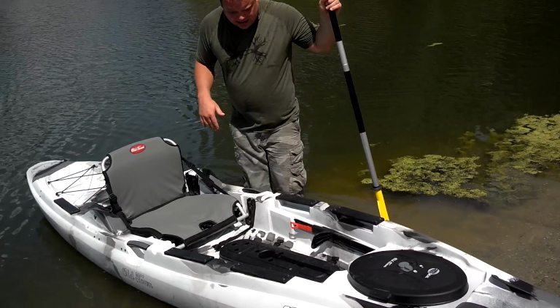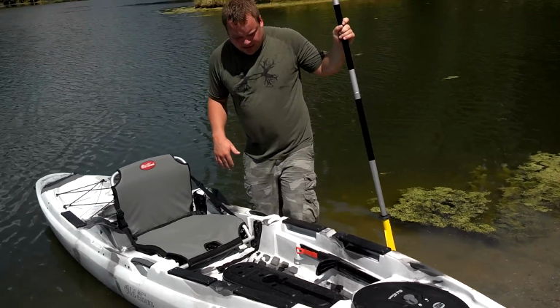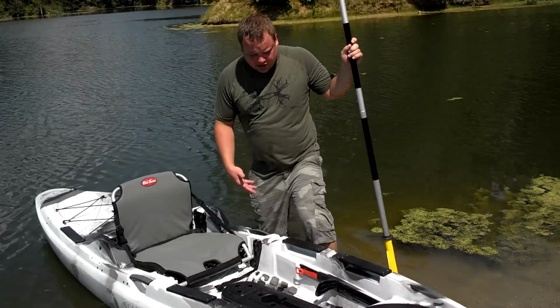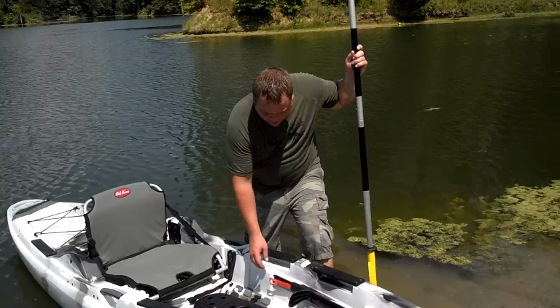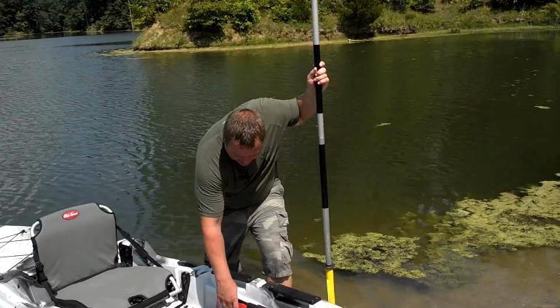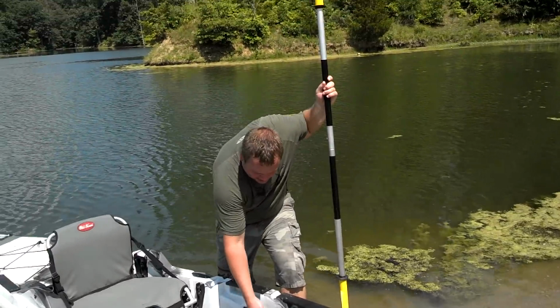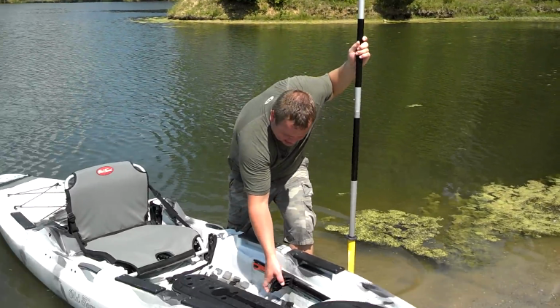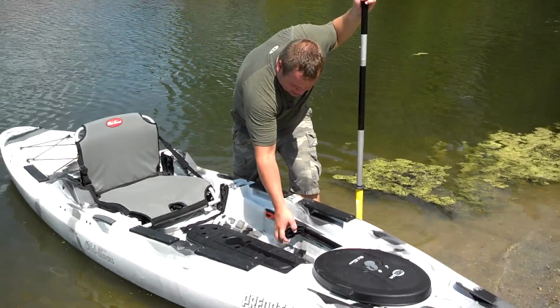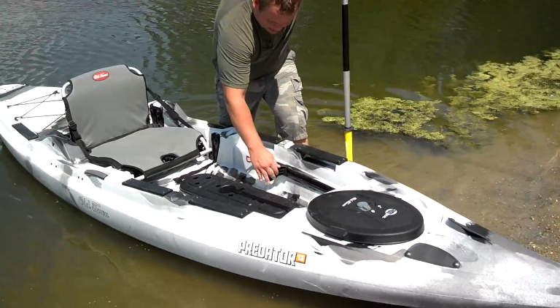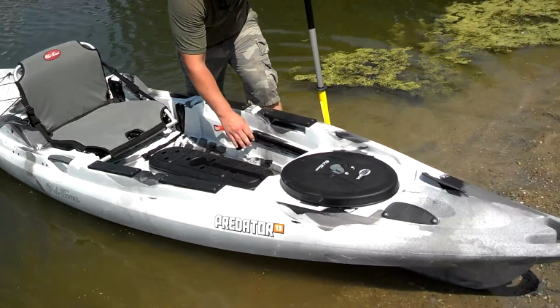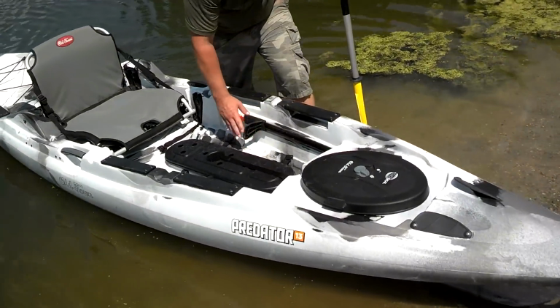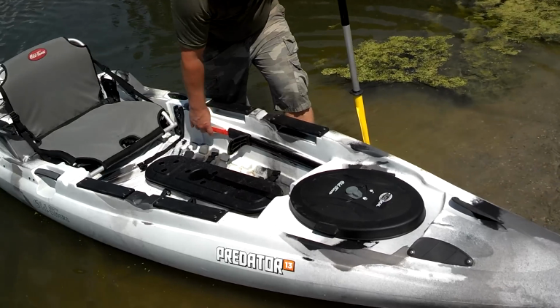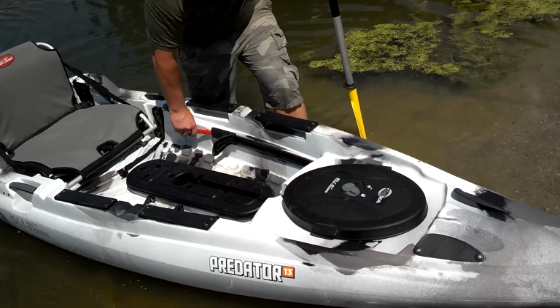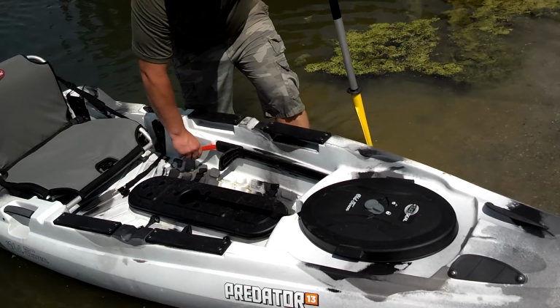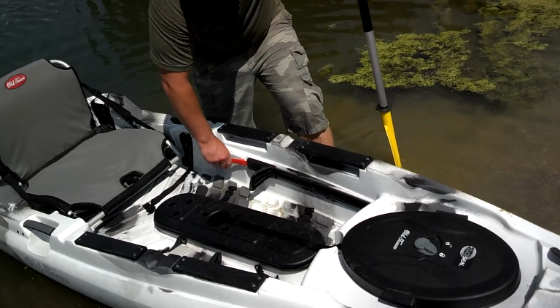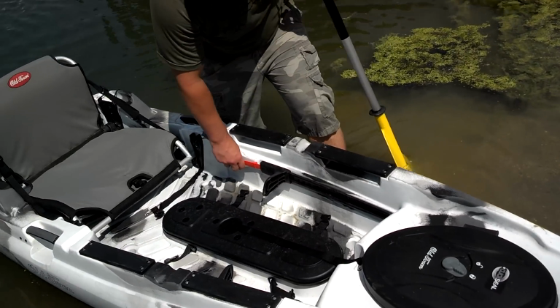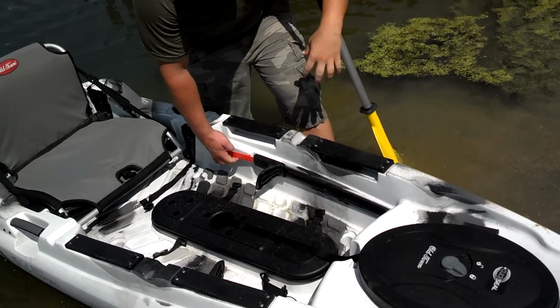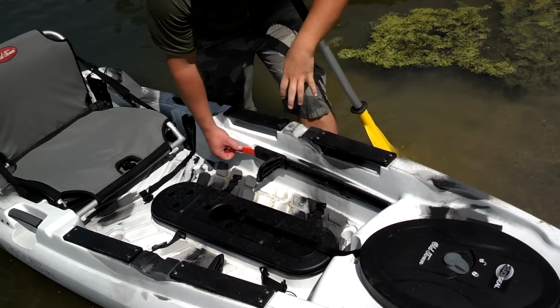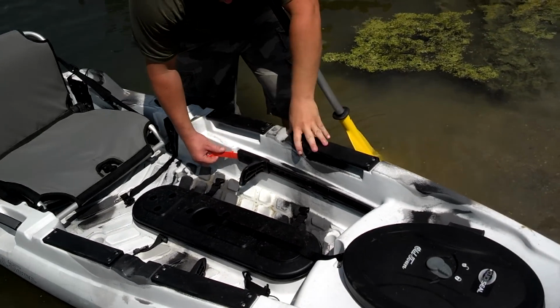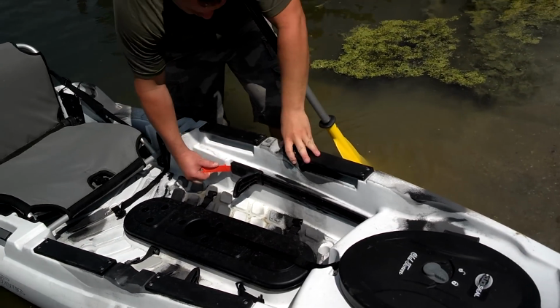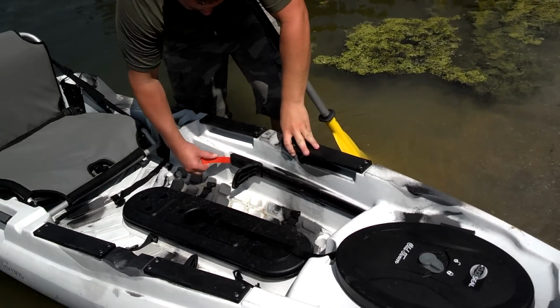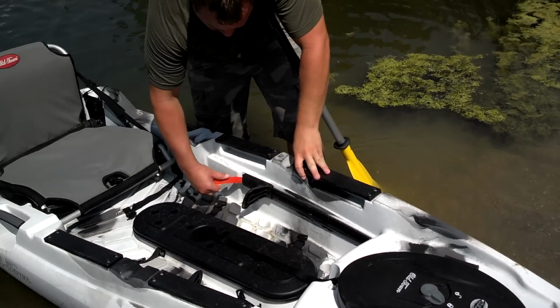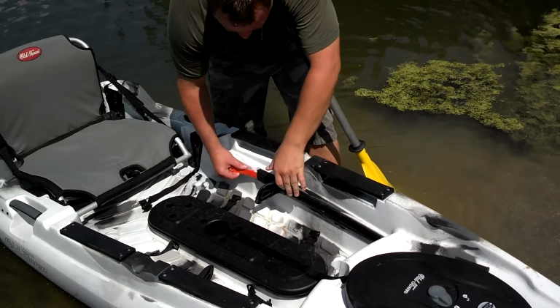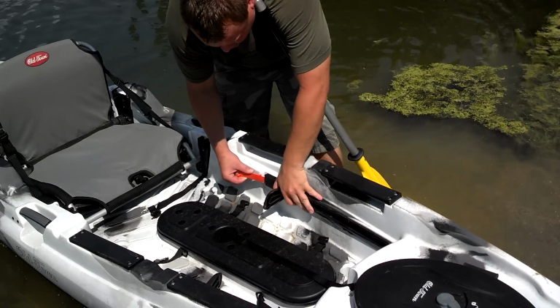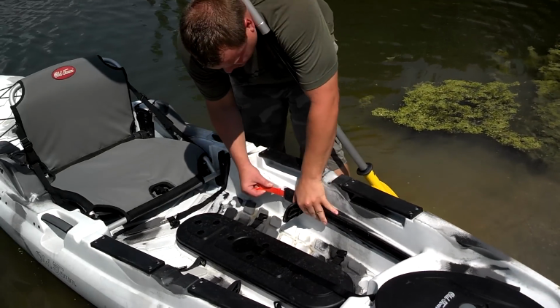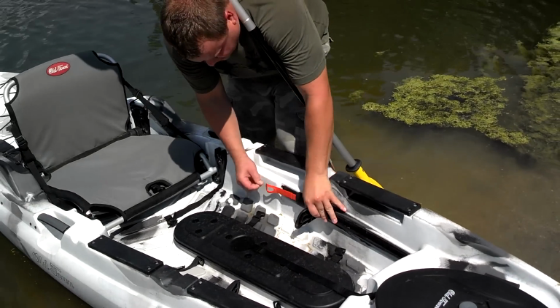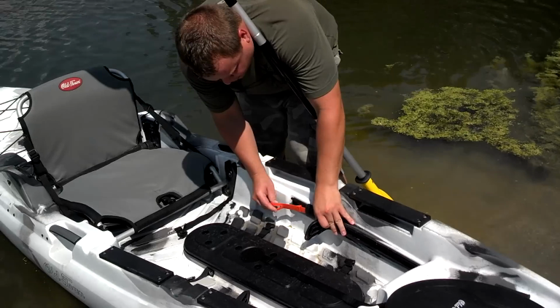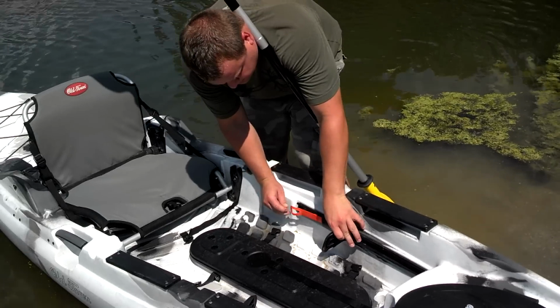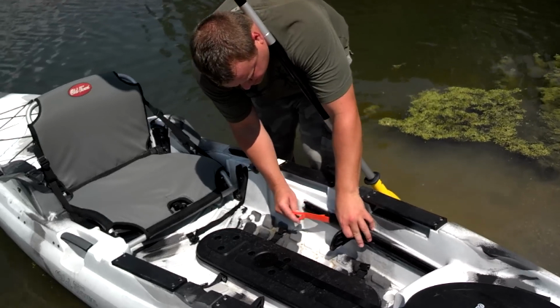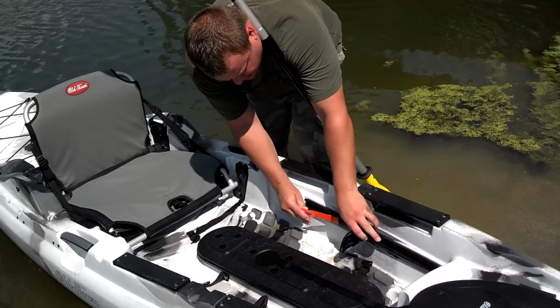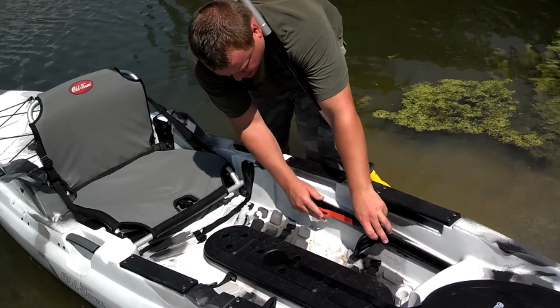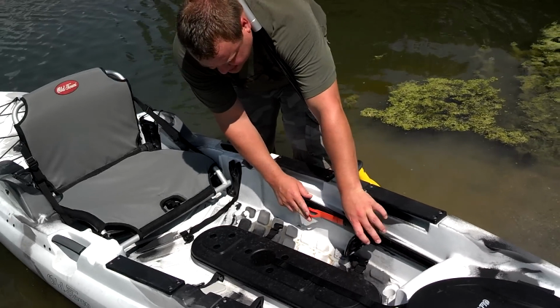I'm going to jump in here and show you — the foot pegs are also adjustable. They're a one-way deal. You can slide them, pull them back with your feet, or you can pull this guy out and then it slides forward. So they're adjustable.